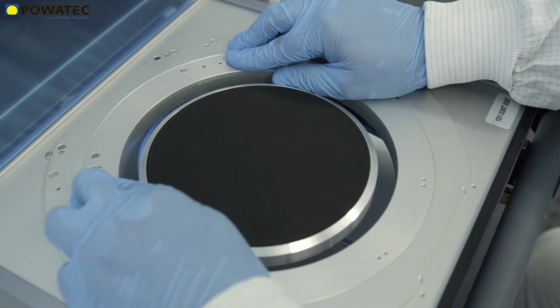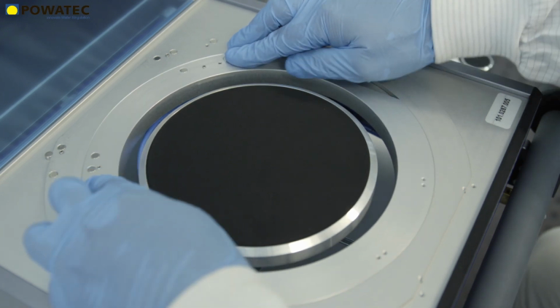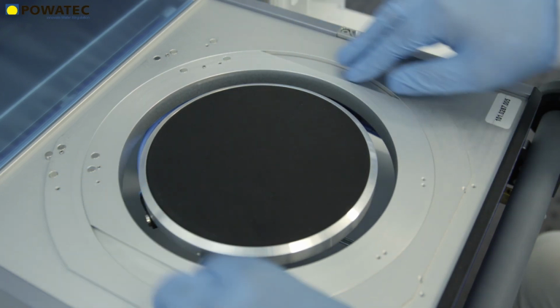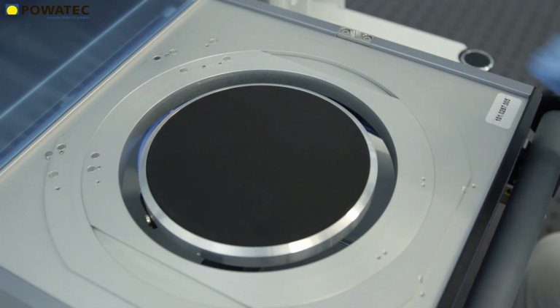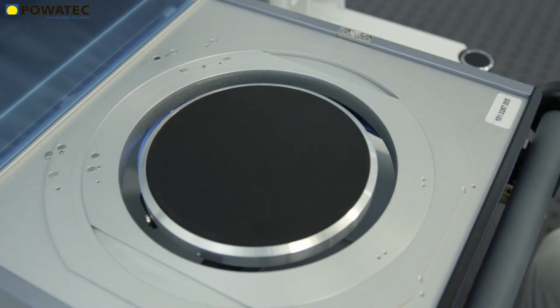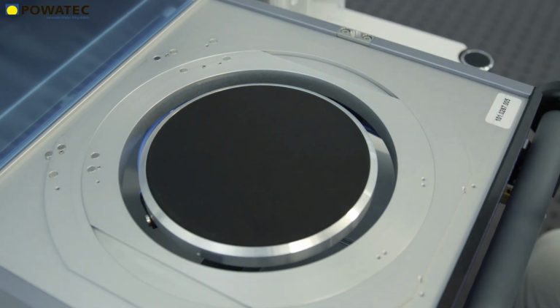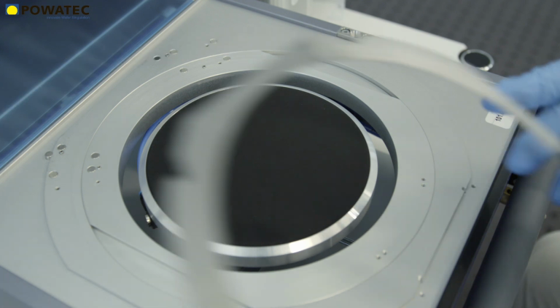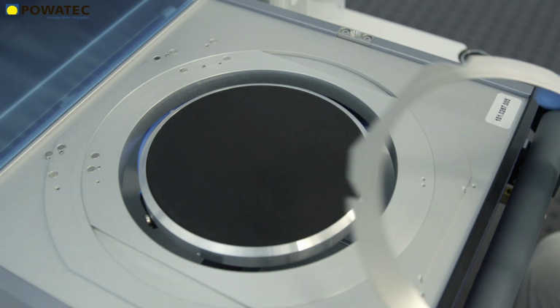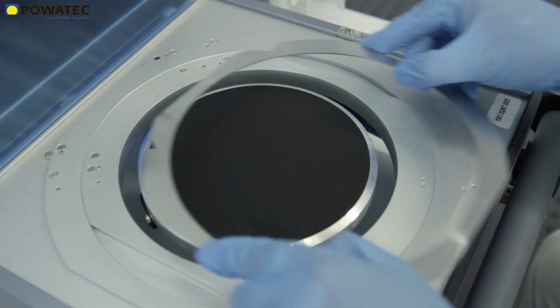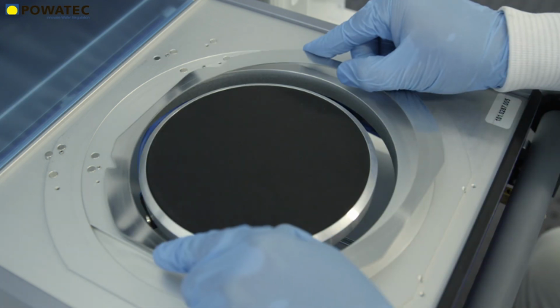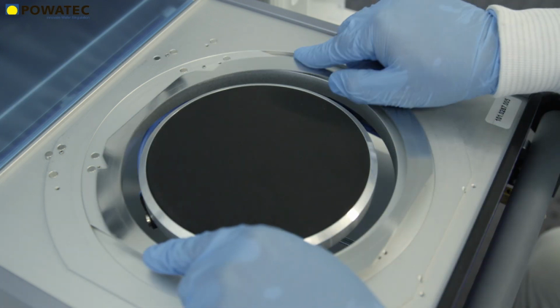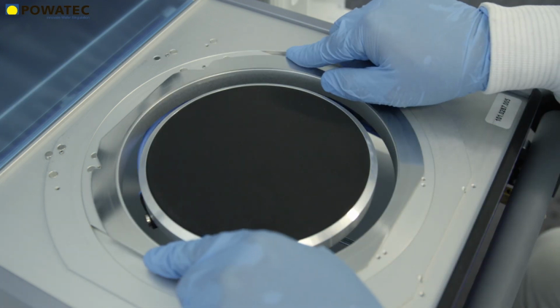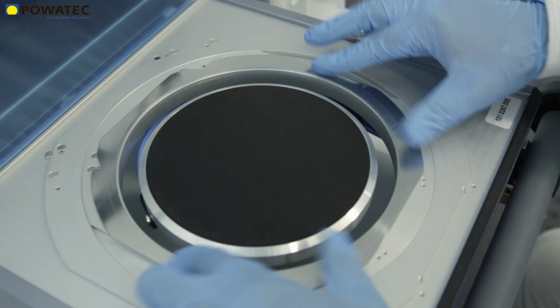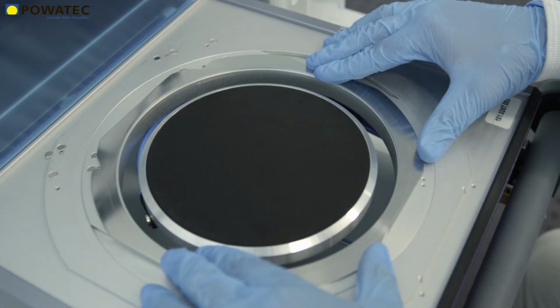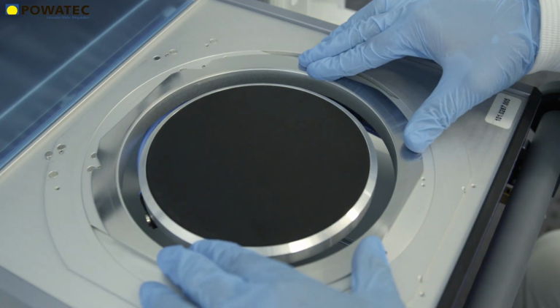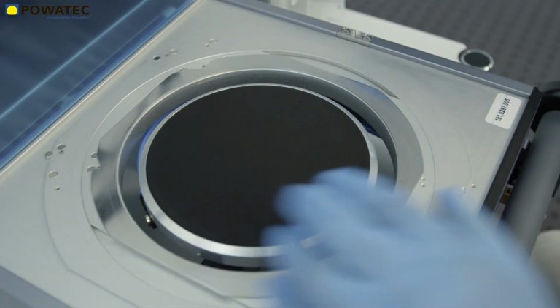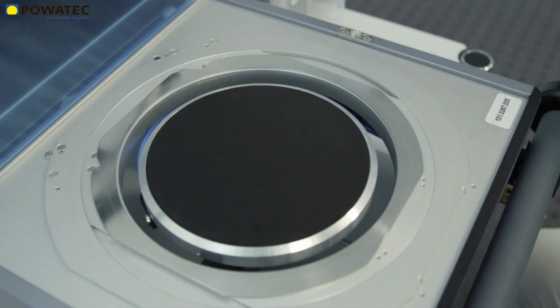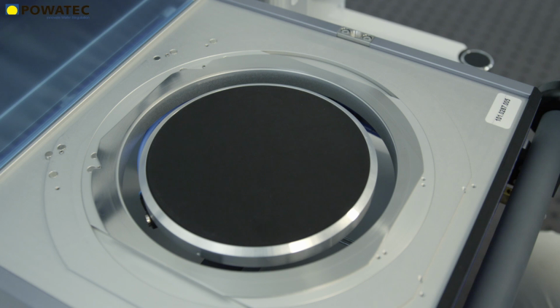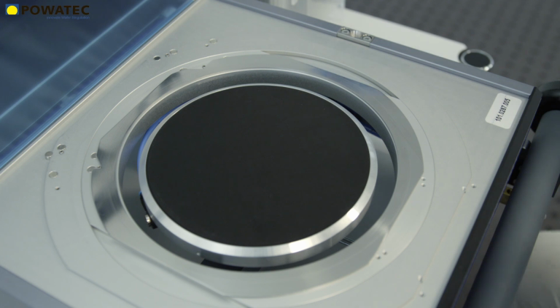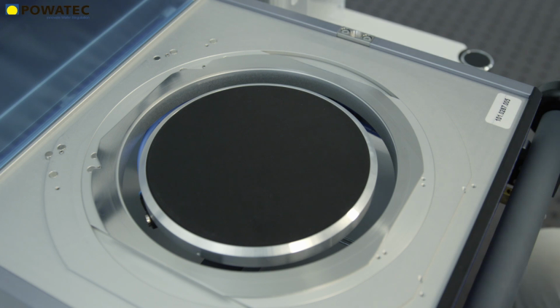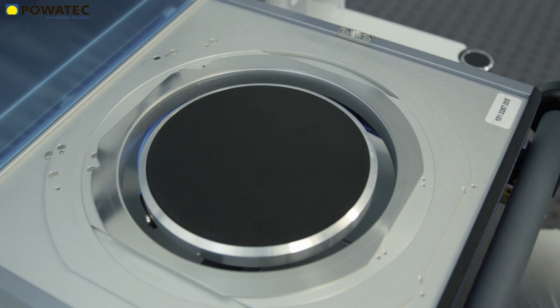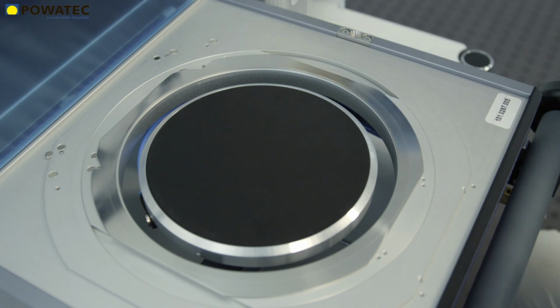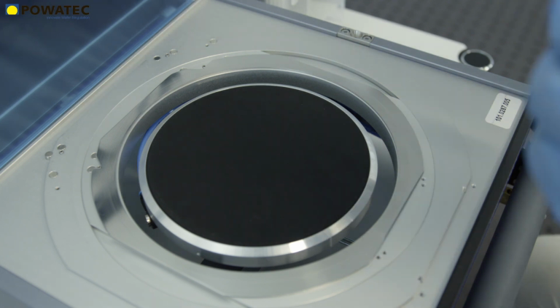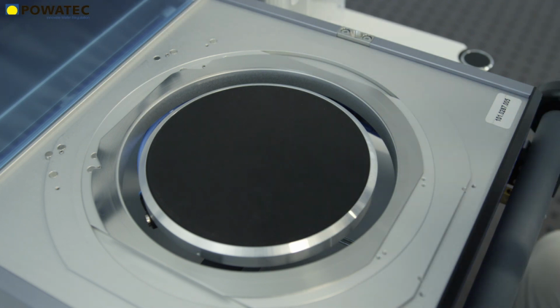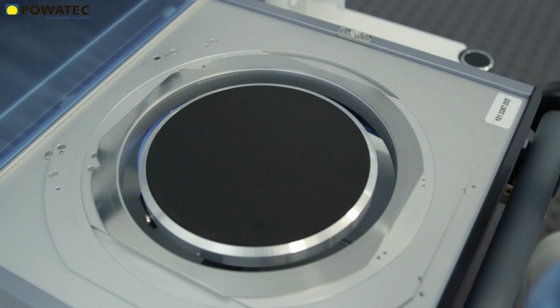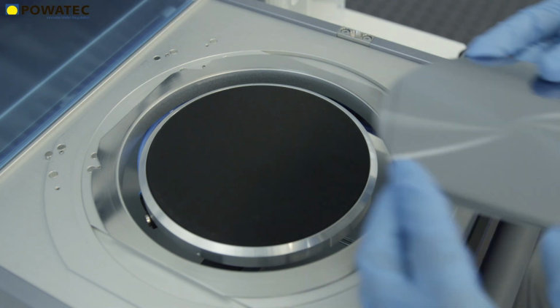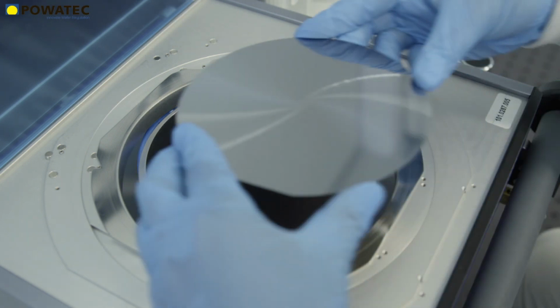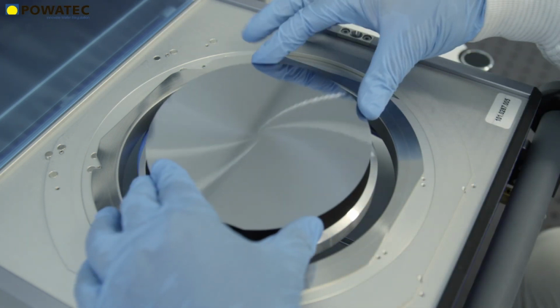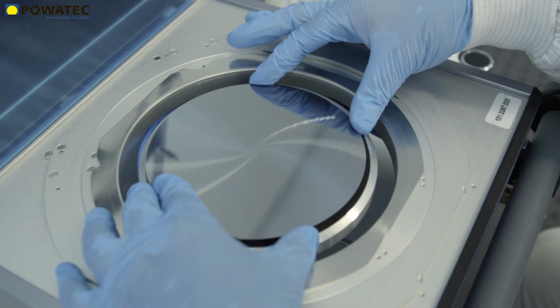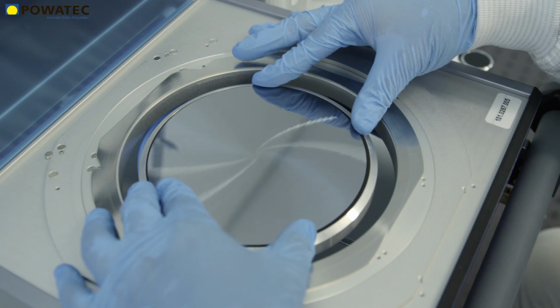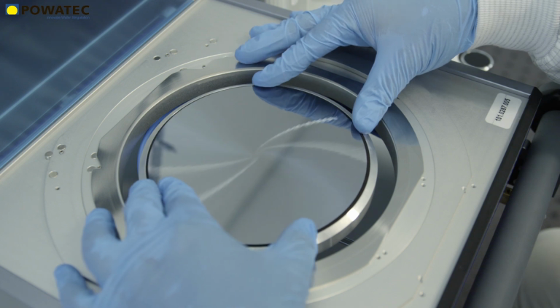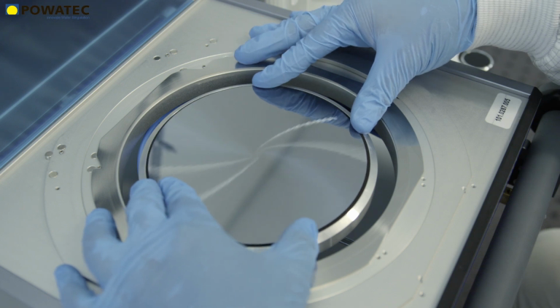If smaller wafer frames of 6 inches are used, the P200 can be converted in just a few steps by using an intermediate ring. In addition, a wide variety of chucks are available for specialized applications.